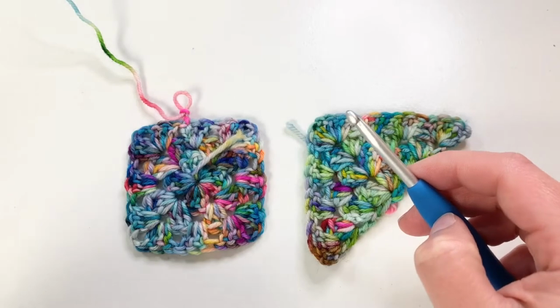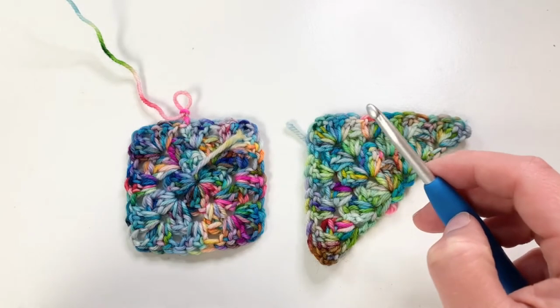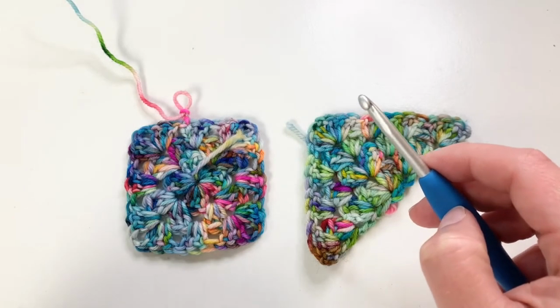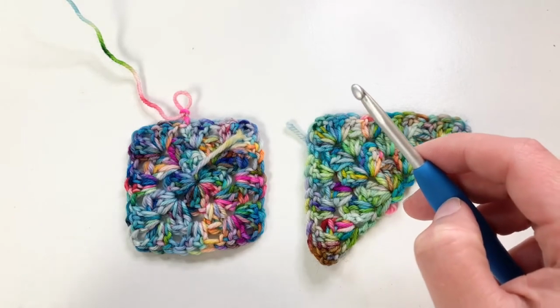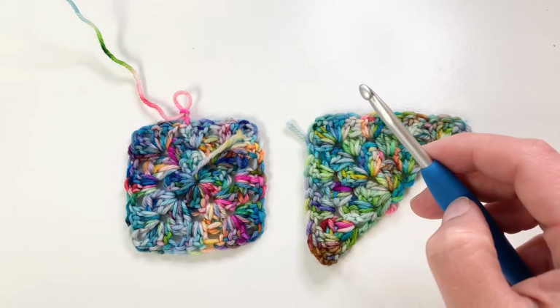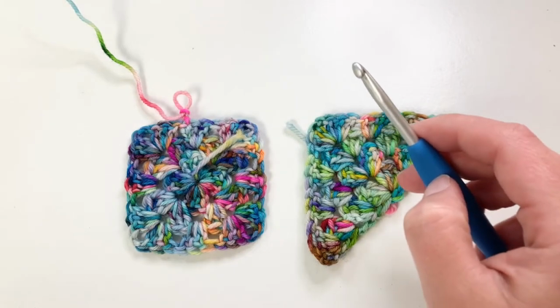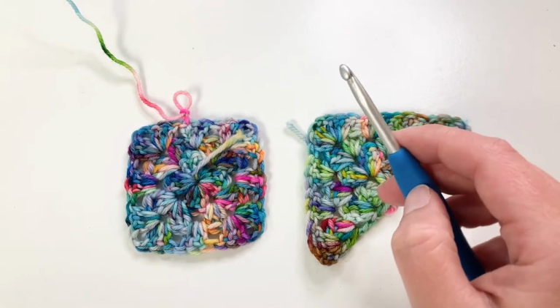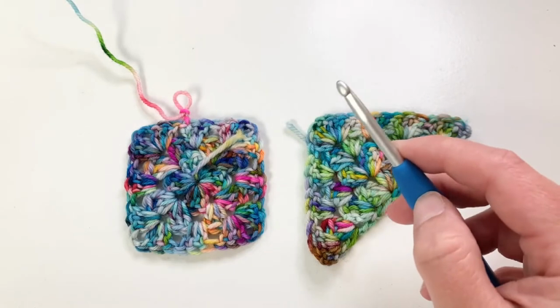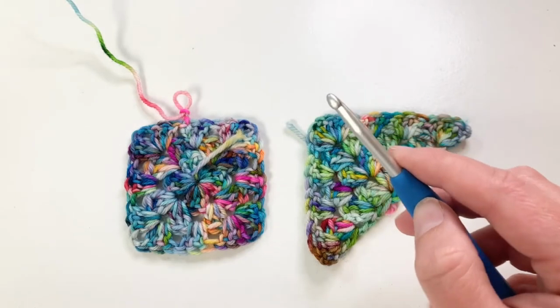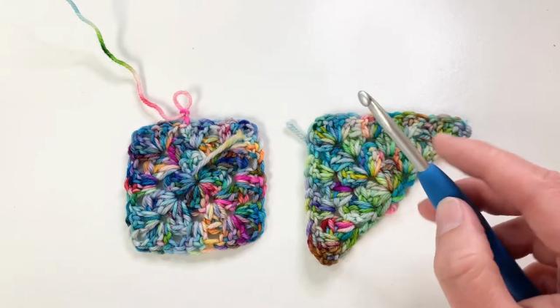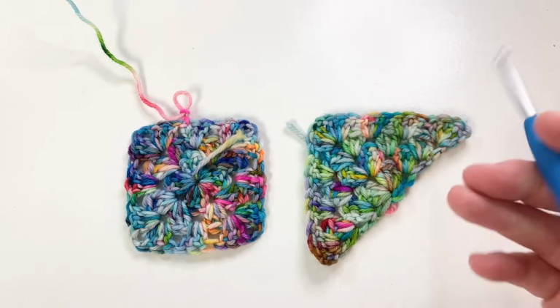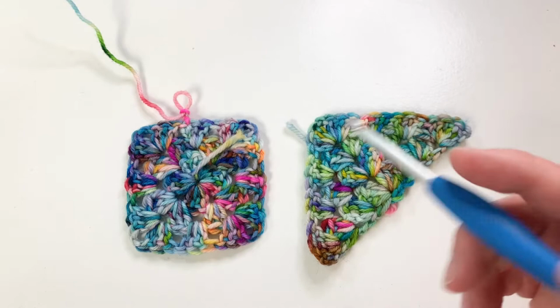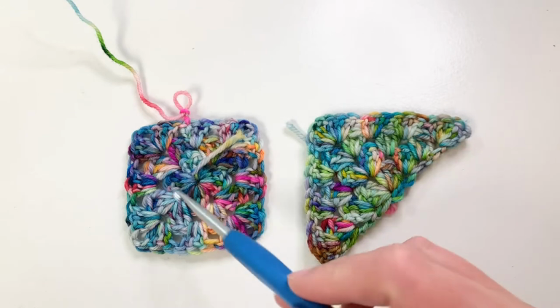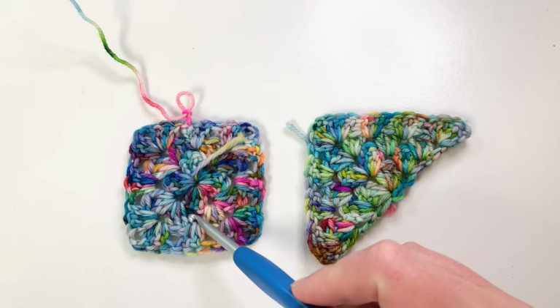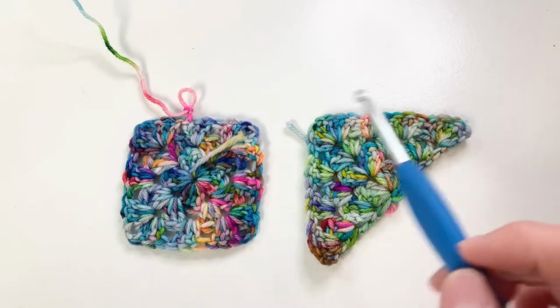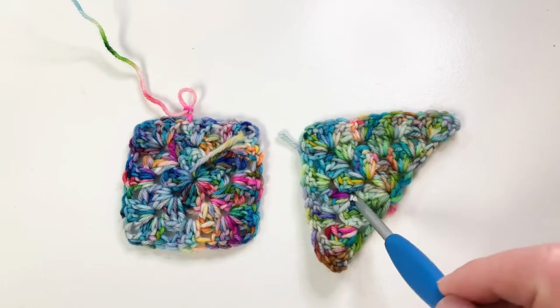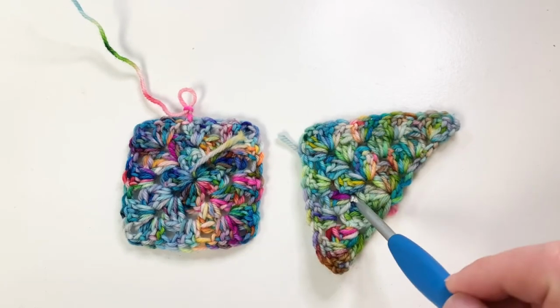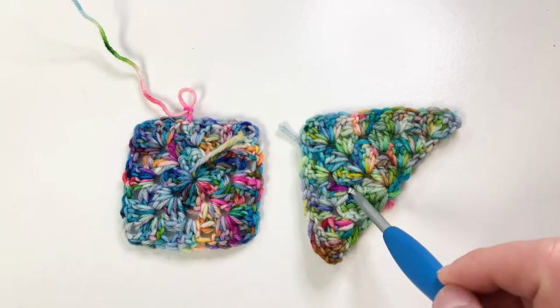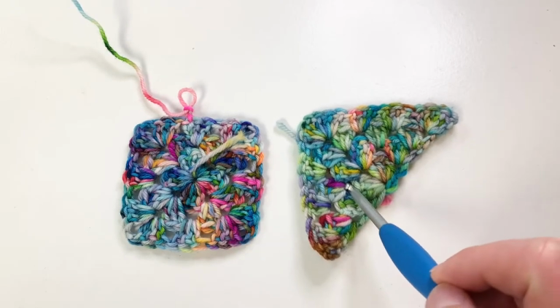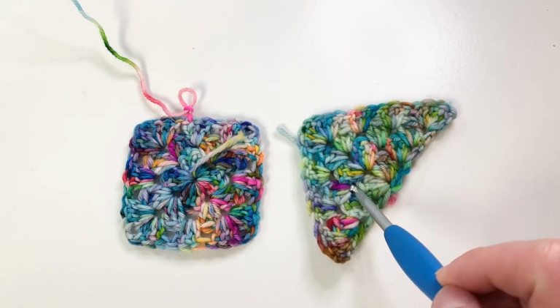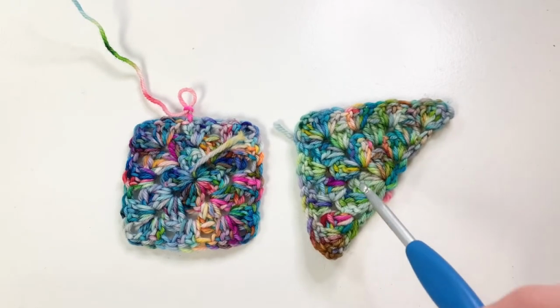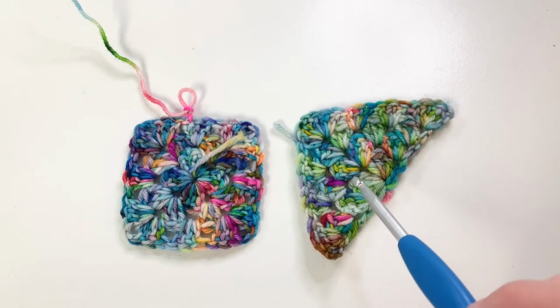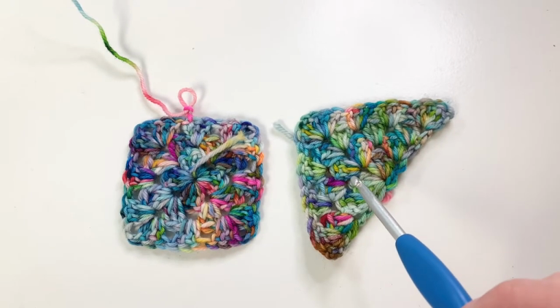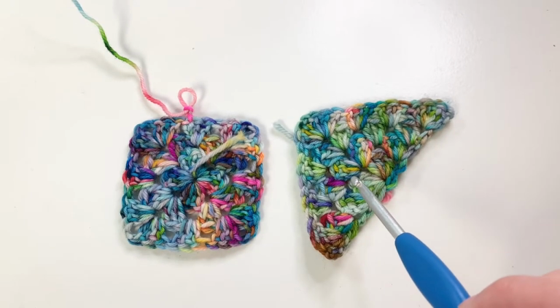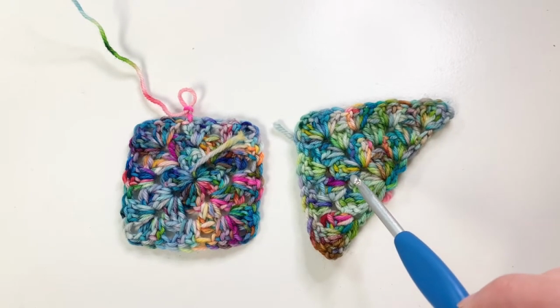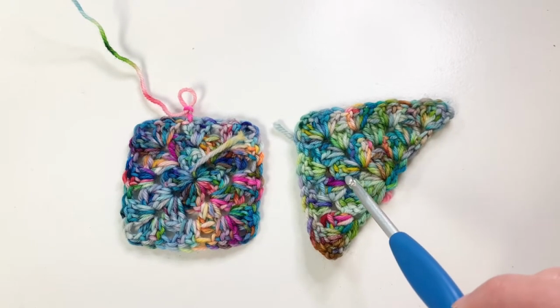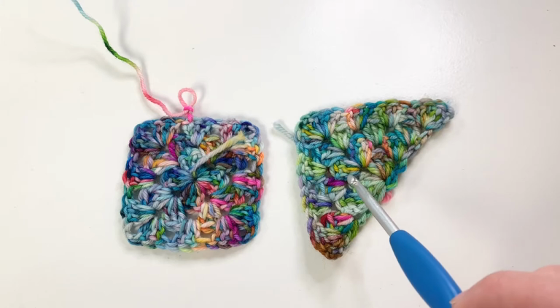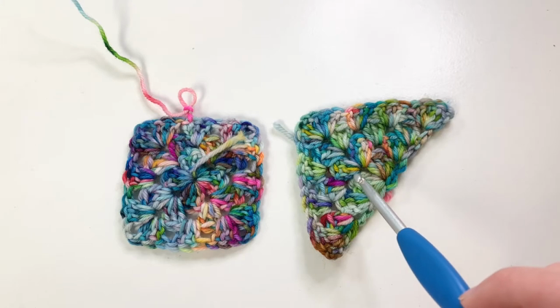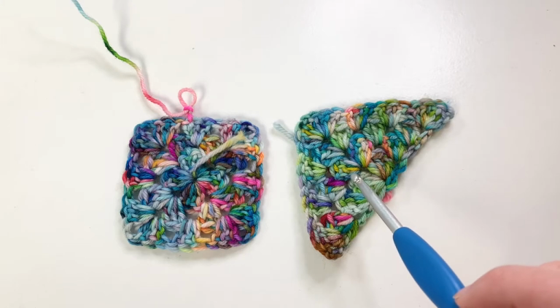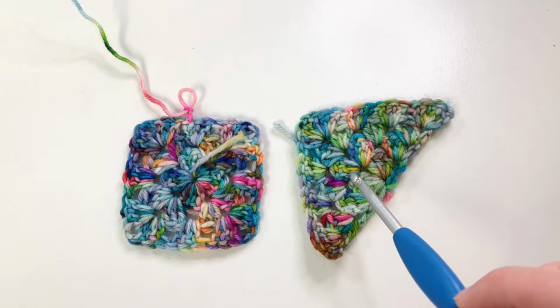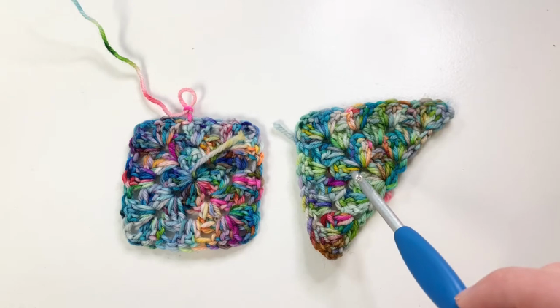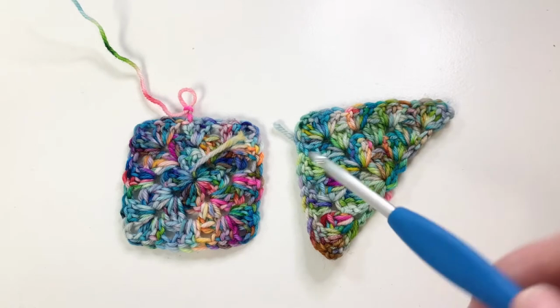Hi everyone! This tutorial is going to show you how to join as you go with solid granny squares and granny triangles. This tutorial follows the pattern for the Pixel Perfect Shawl, which will be linked below.